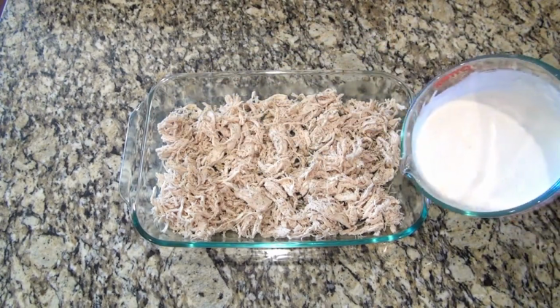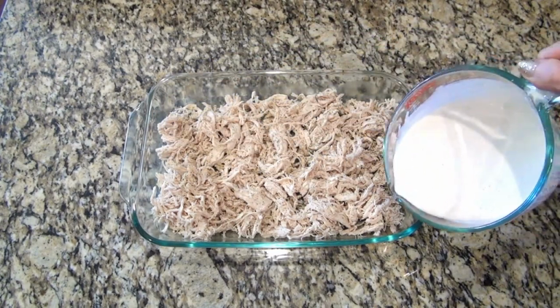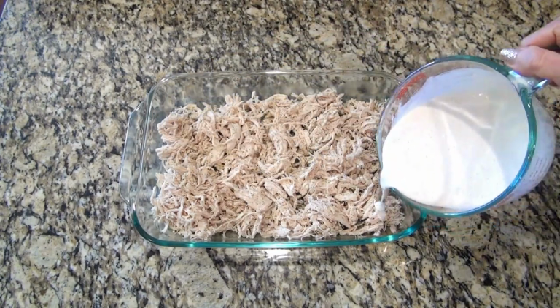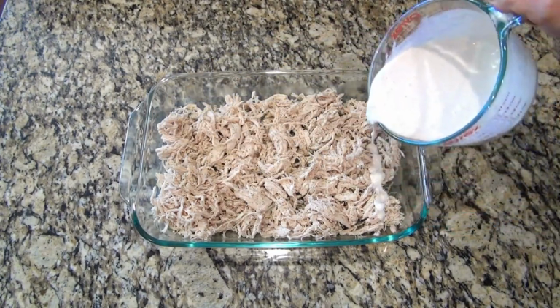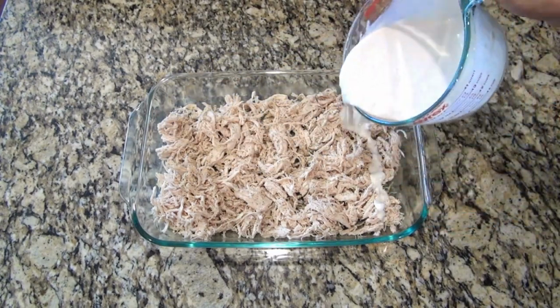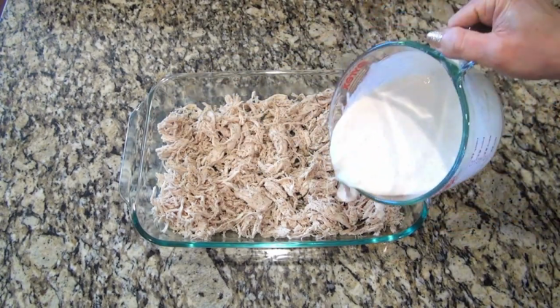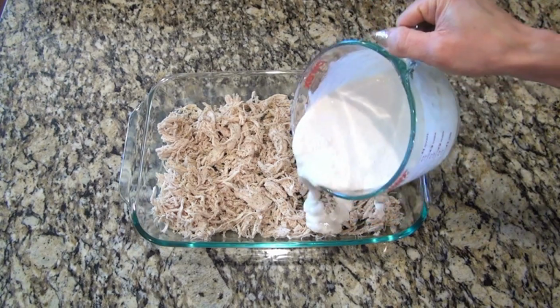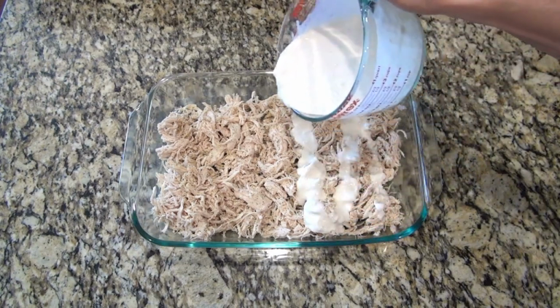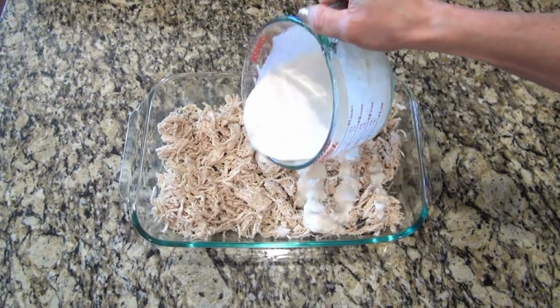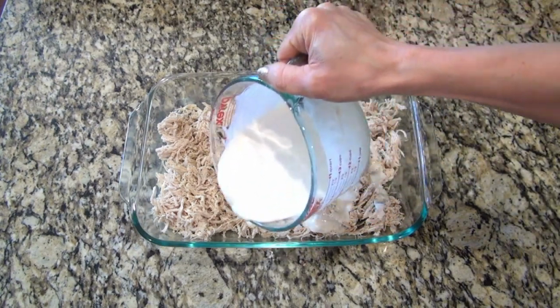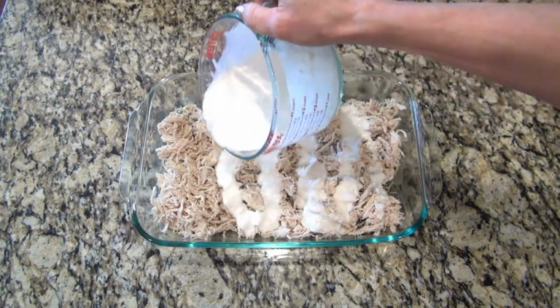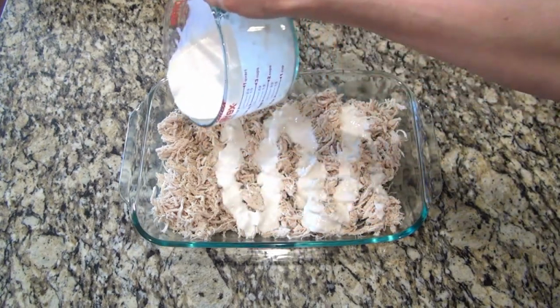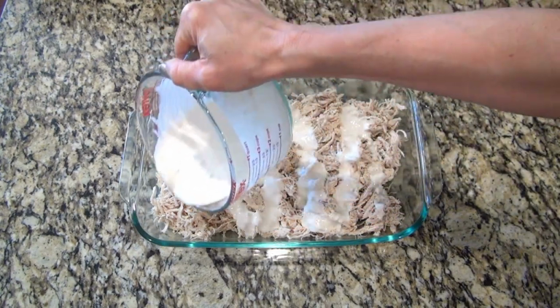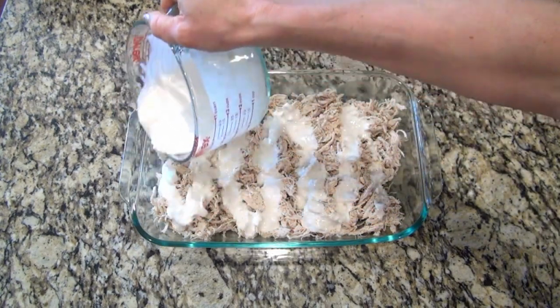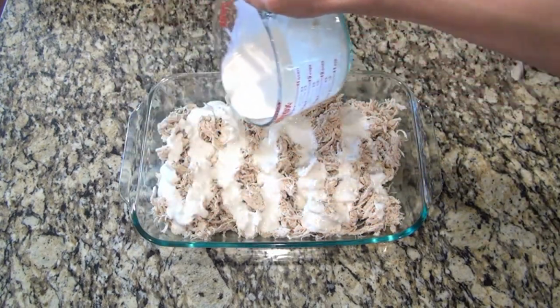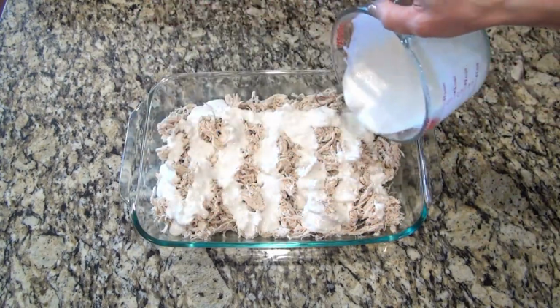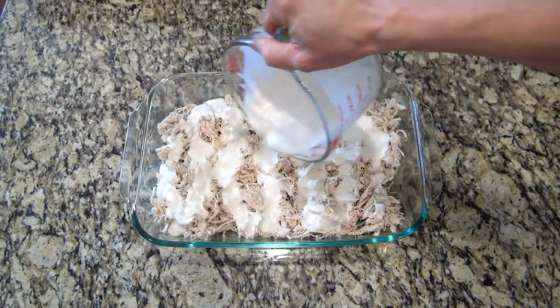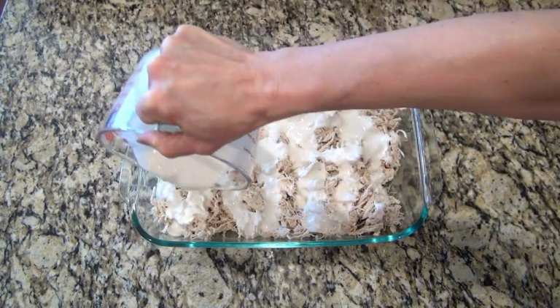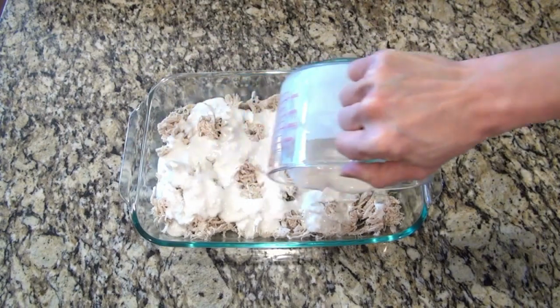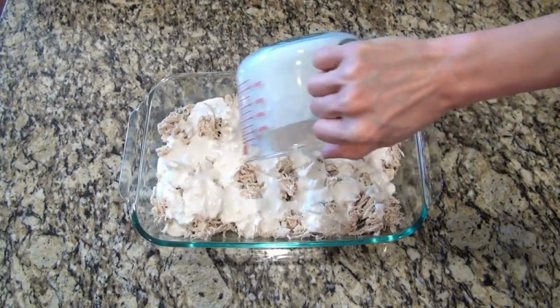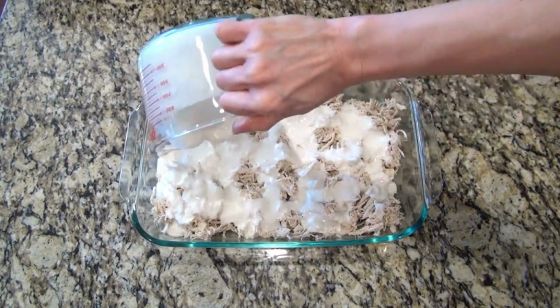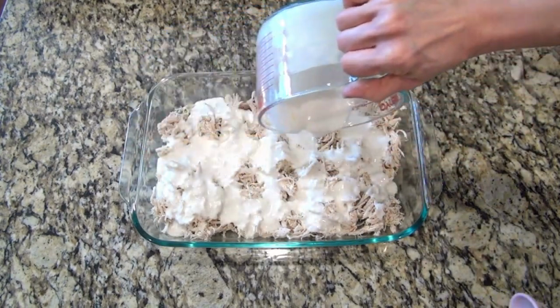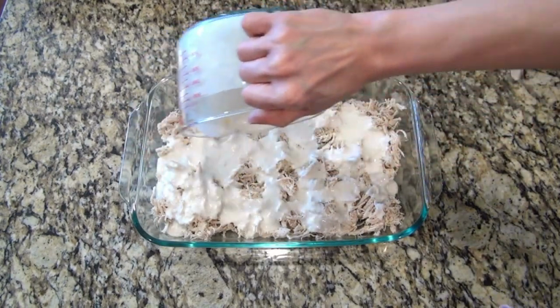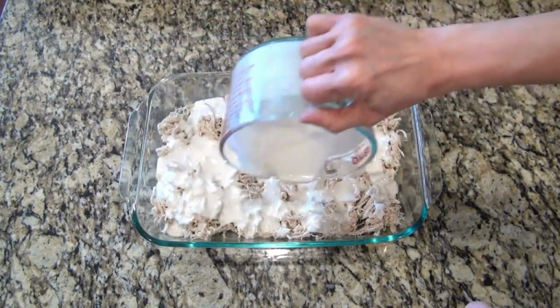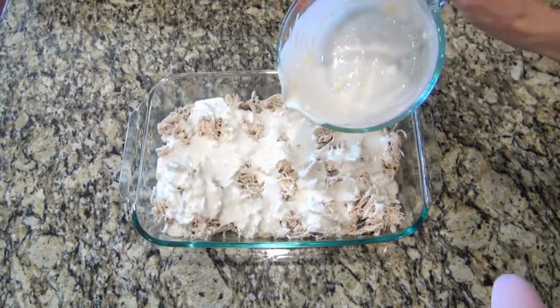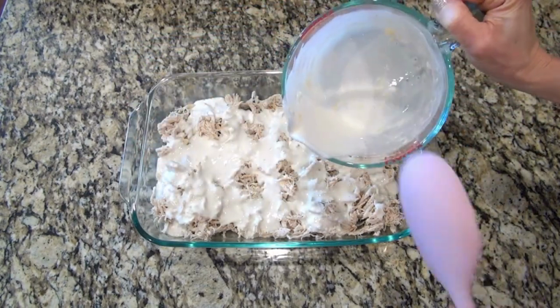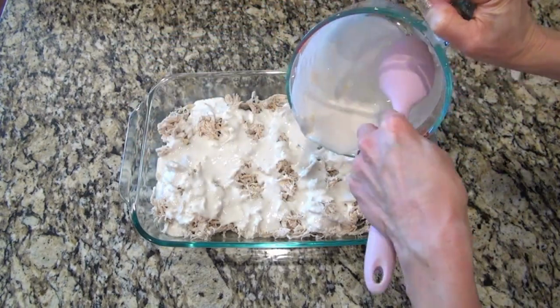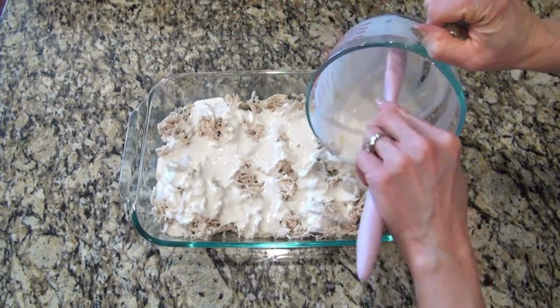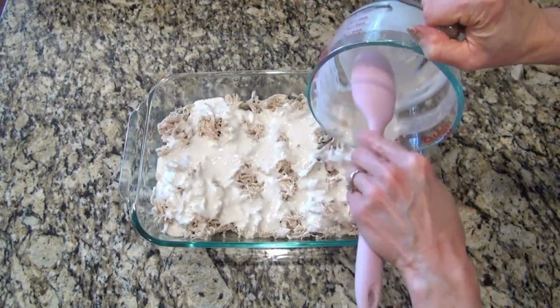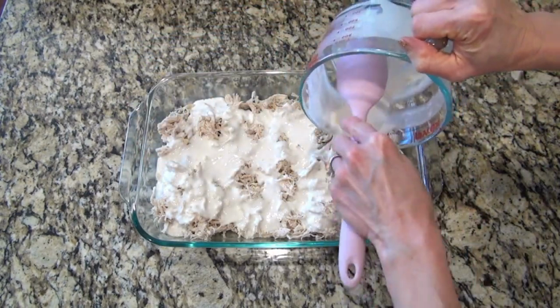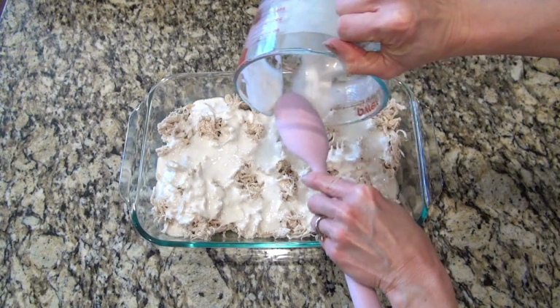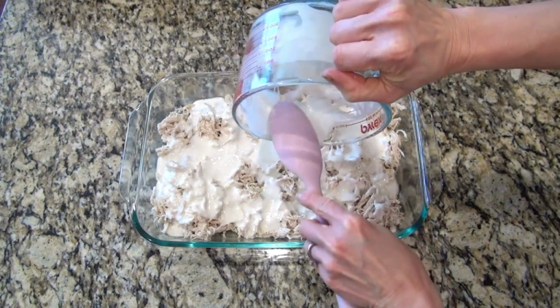Now on top of that chicken you're going to evenly drizzle that biscuit mixture we made up a little bit ago. And just so you know, I will have the recipe linked in the description box below.